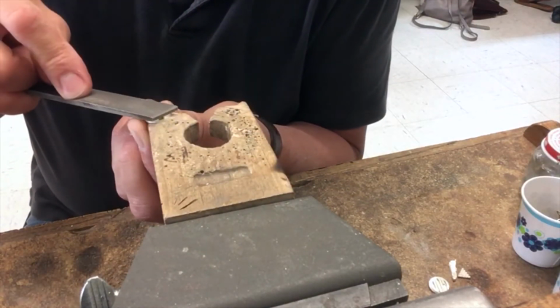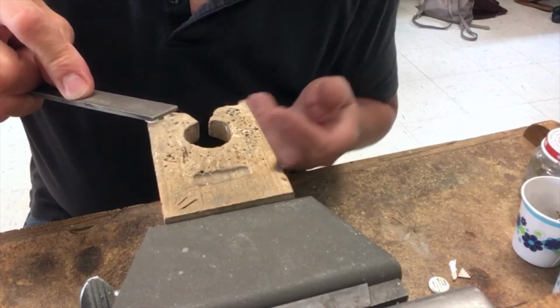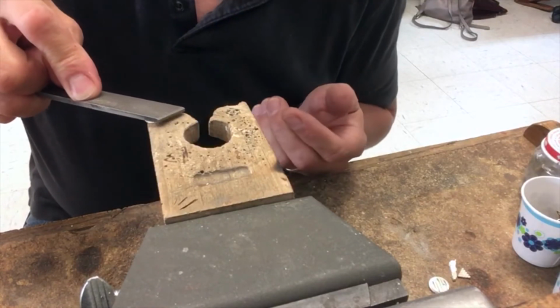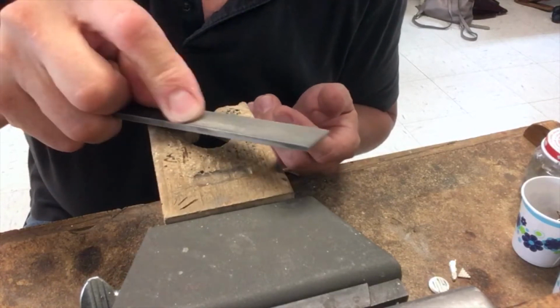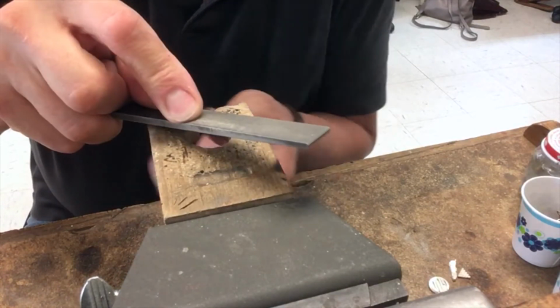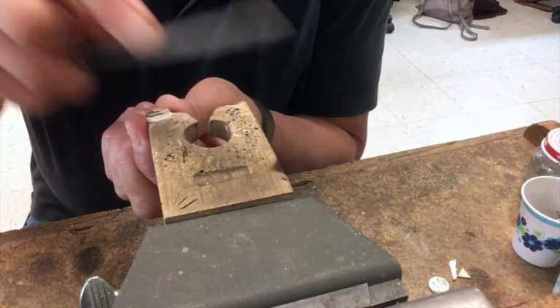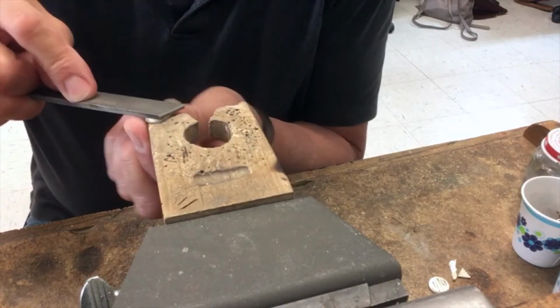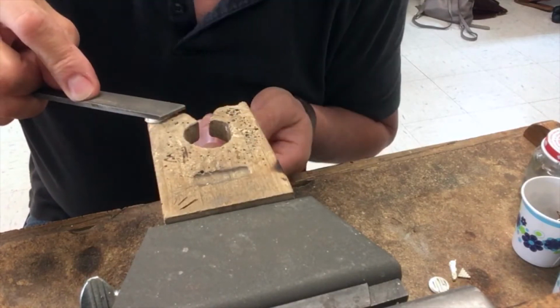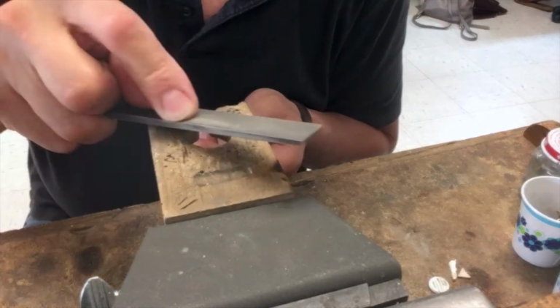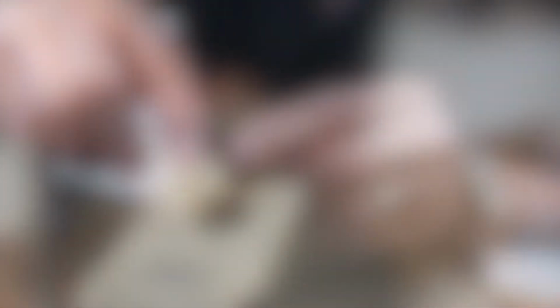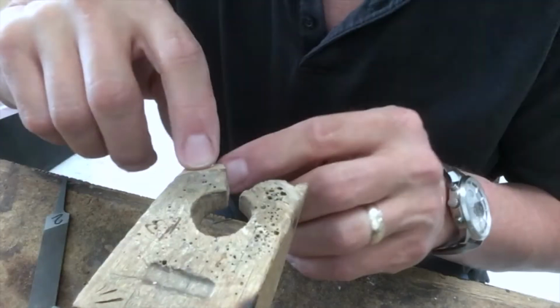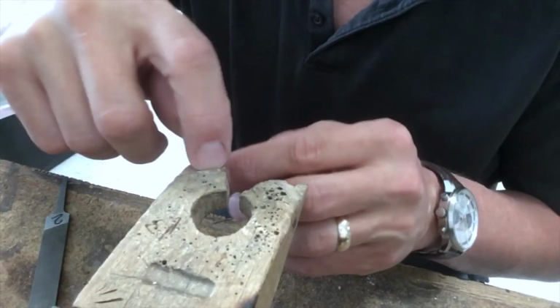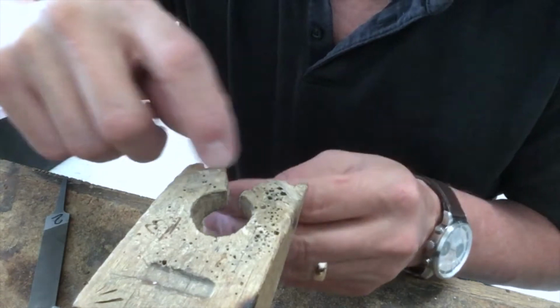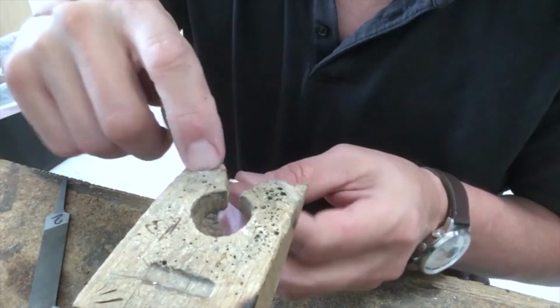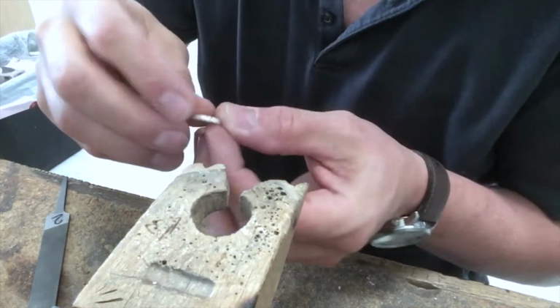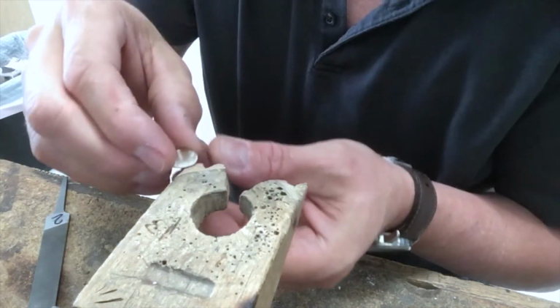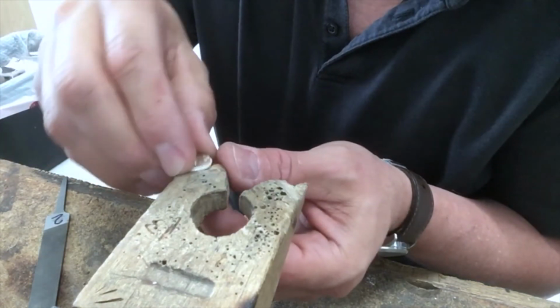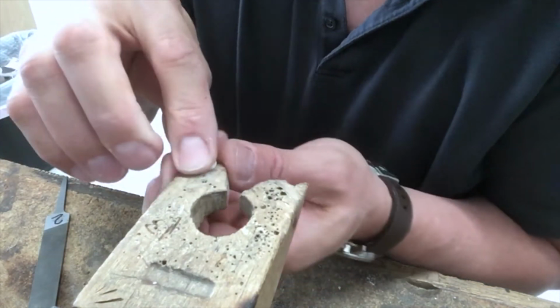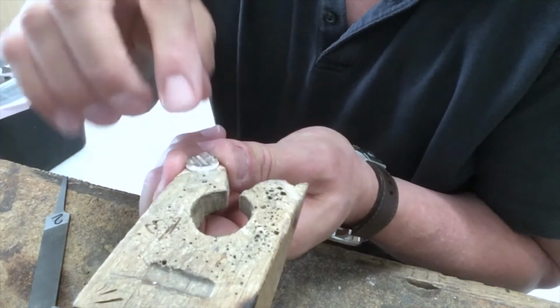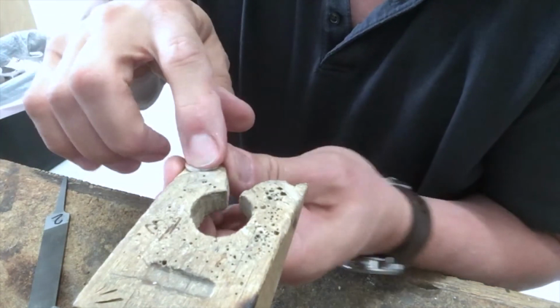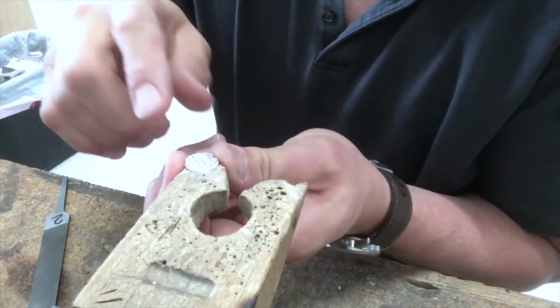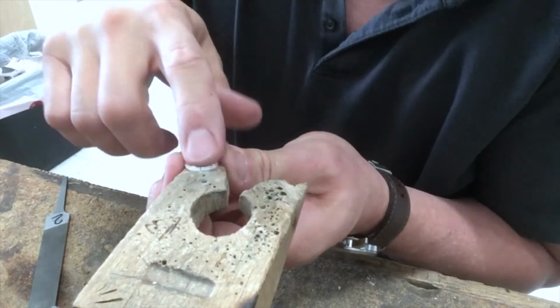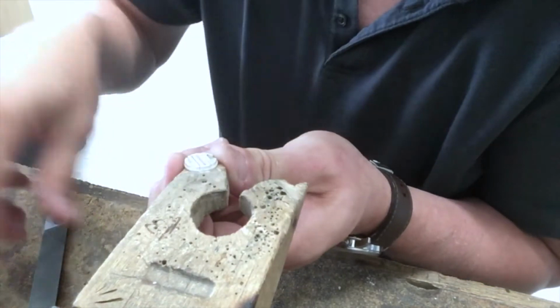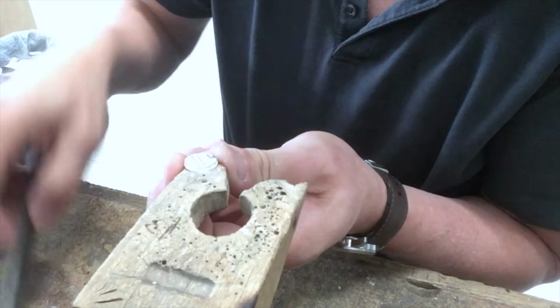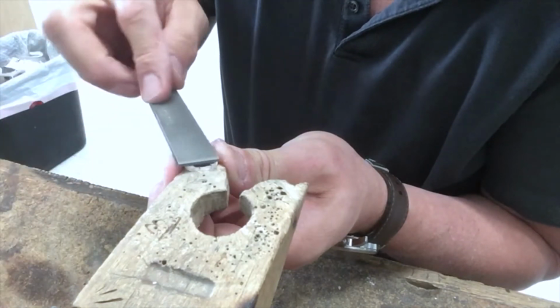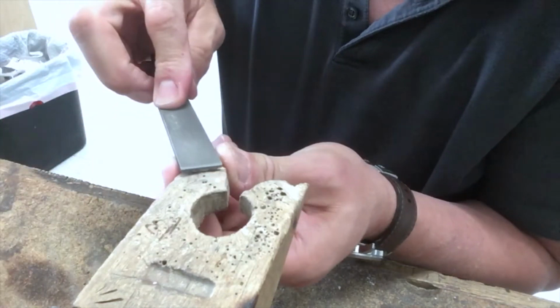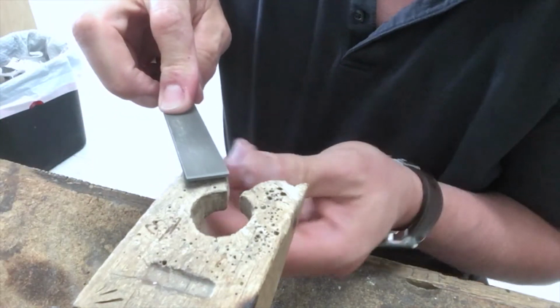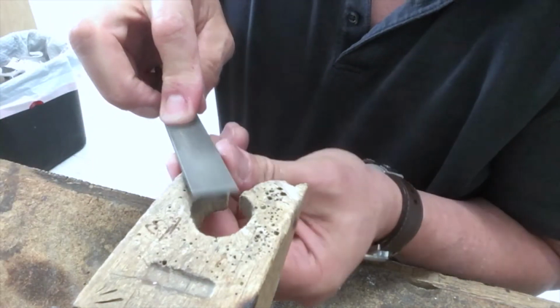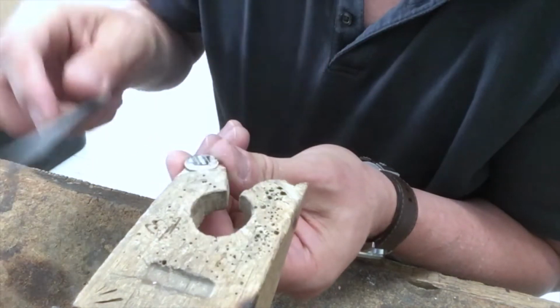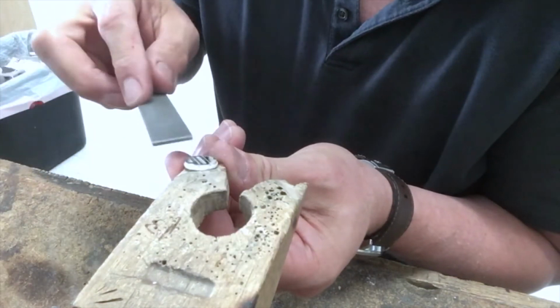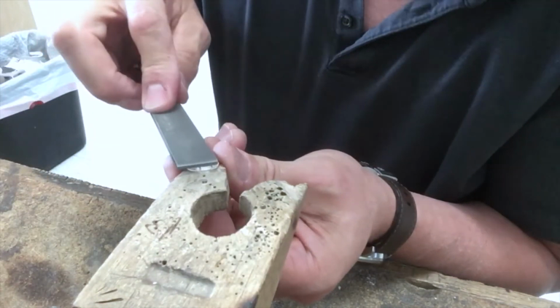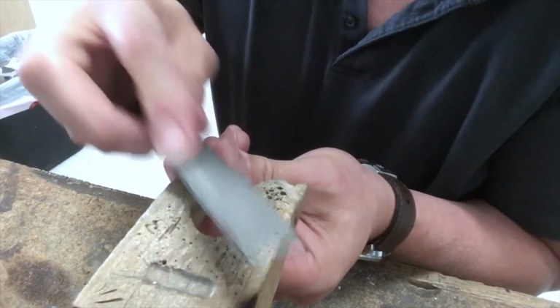Actually I could let go of it and still file because it's holding it in place for me. You use this notch in your bench pin as a wall or a support so that it'll hold a piece — when you press forward it stabilizes it and holds it in place.